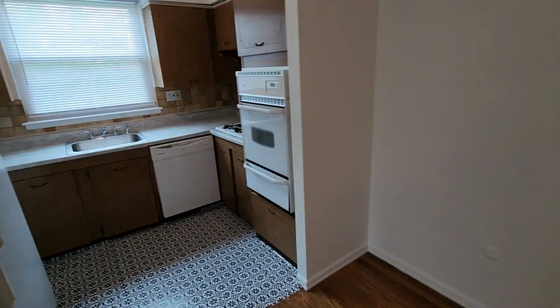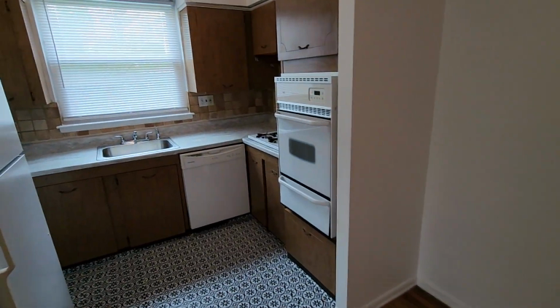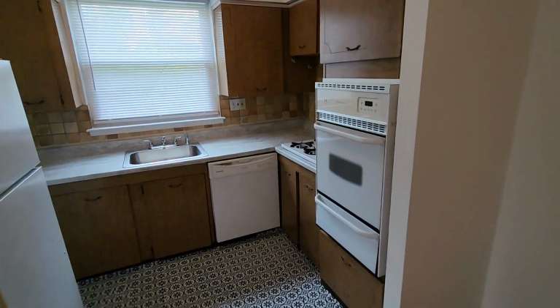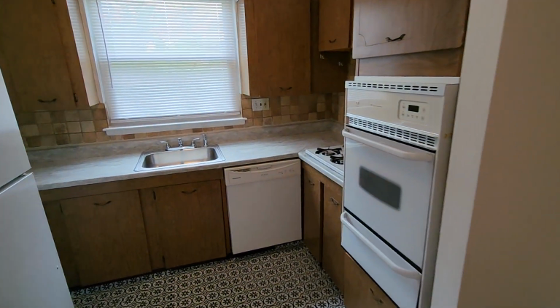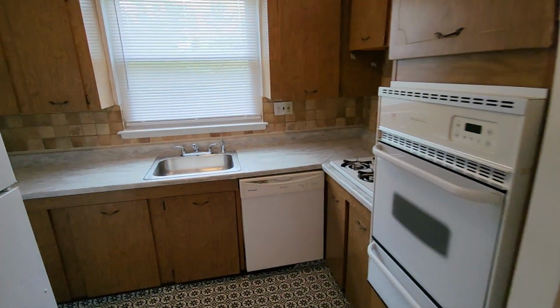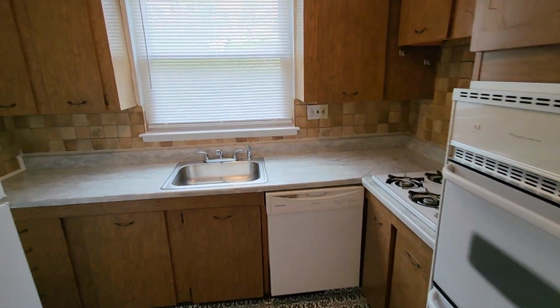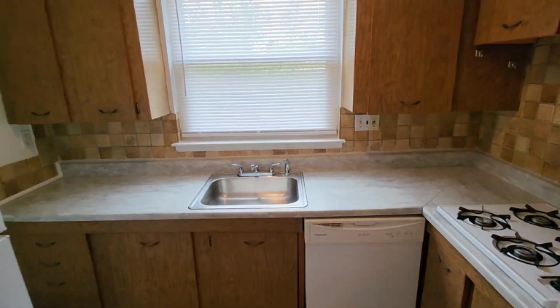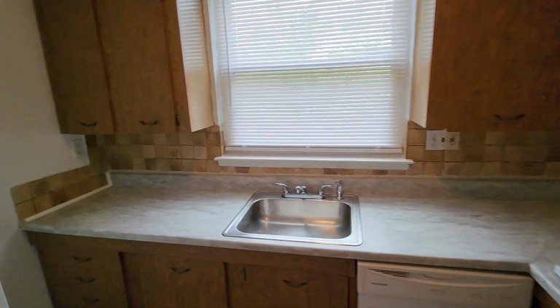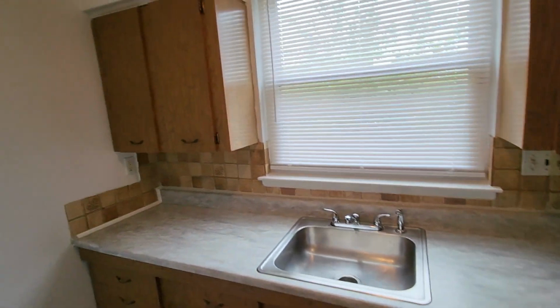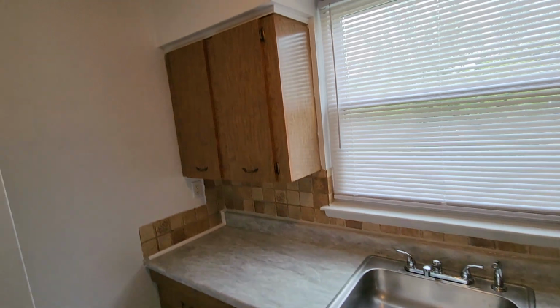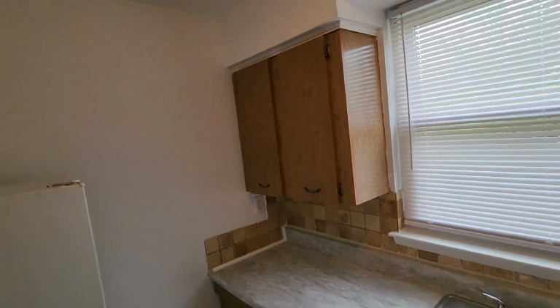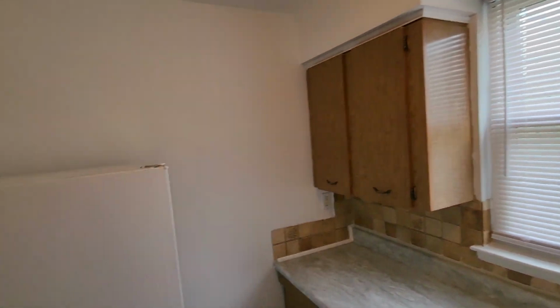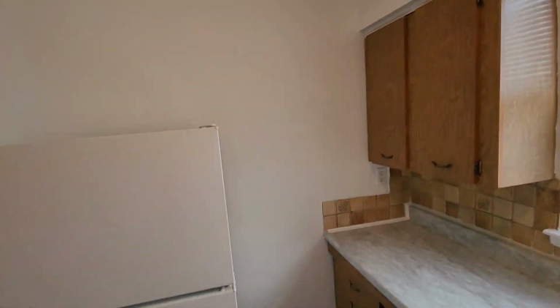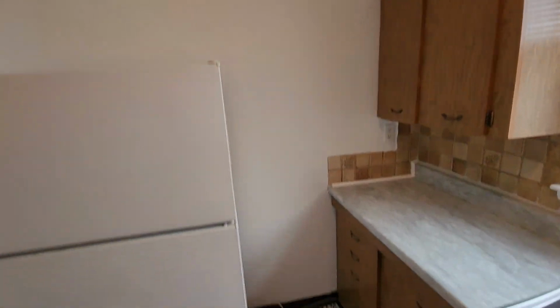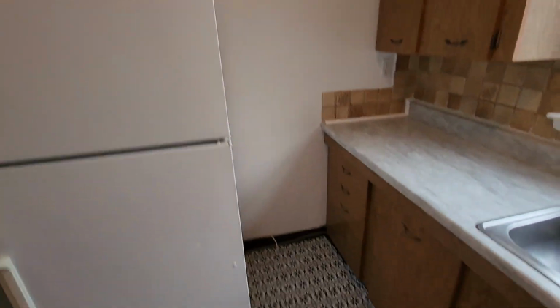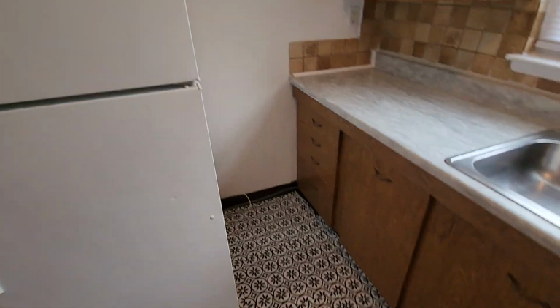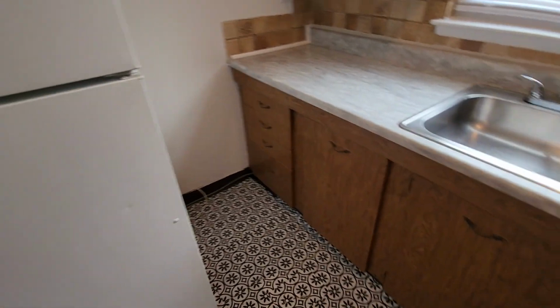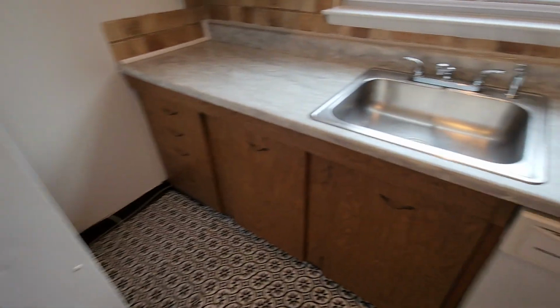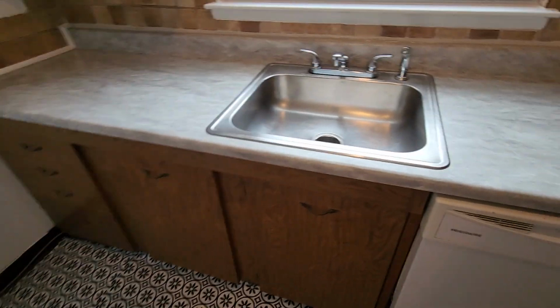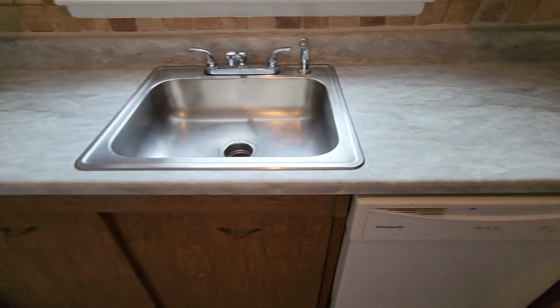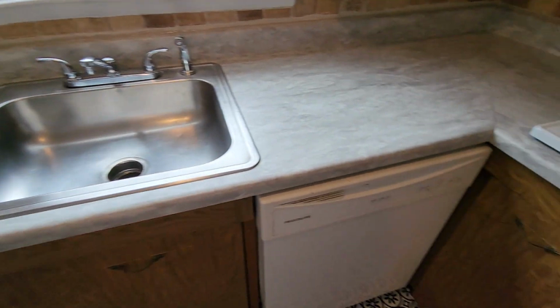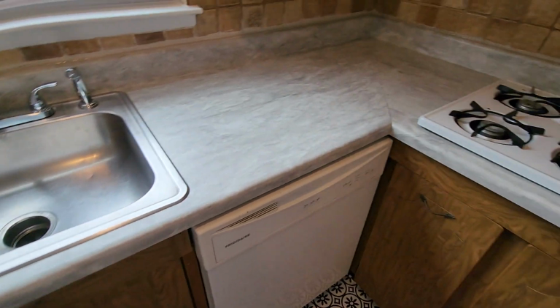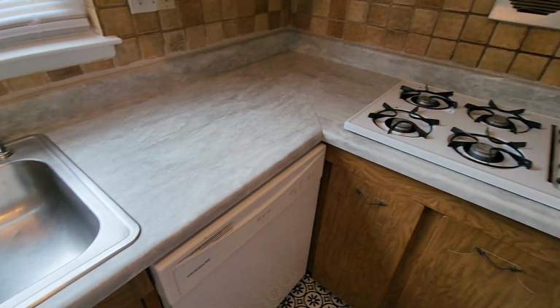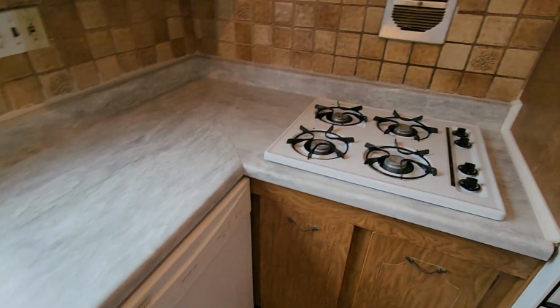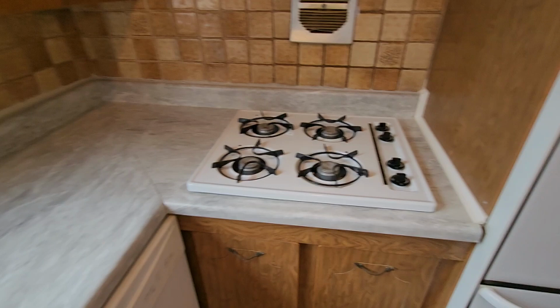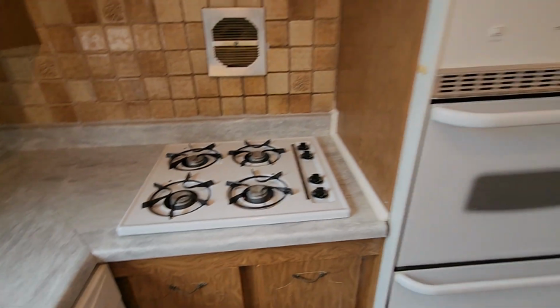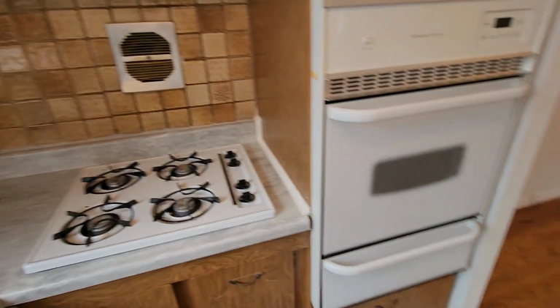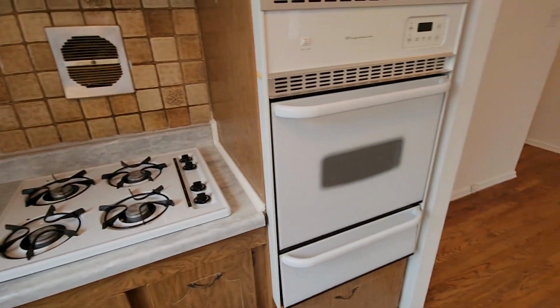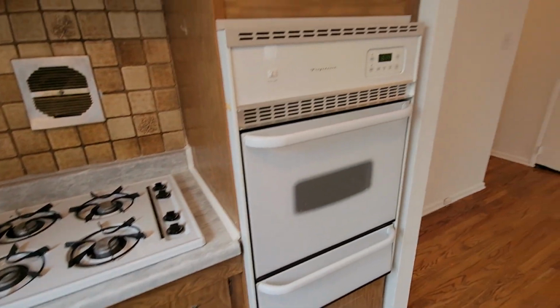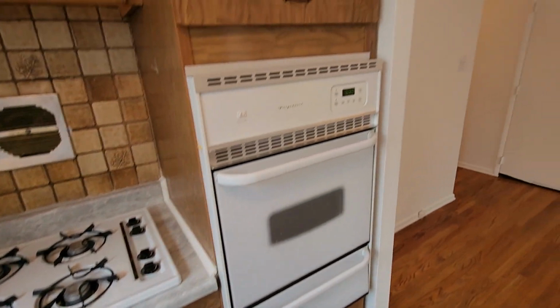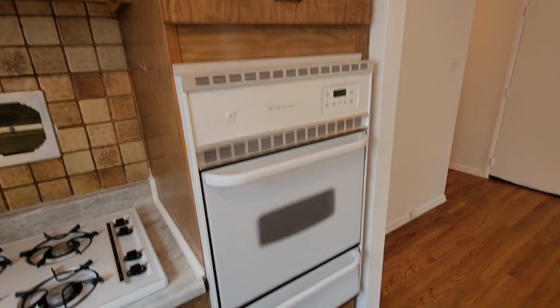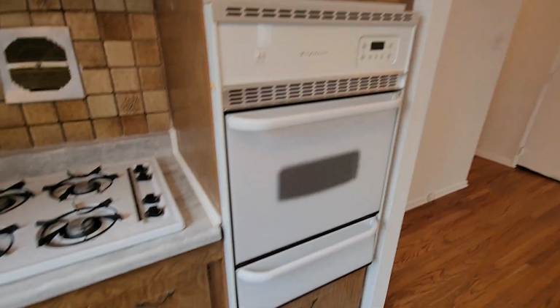Right here is the kitchen. It's a little small but it gets the job done. Got a dishwasher, a separated stove, and oven.